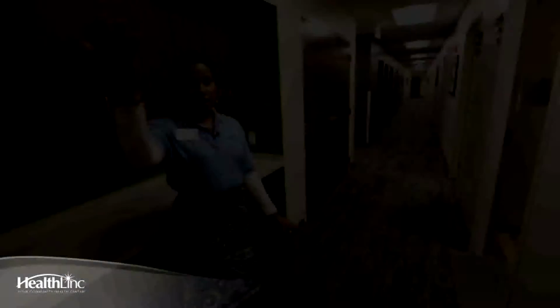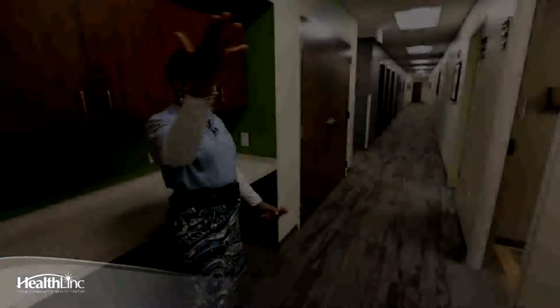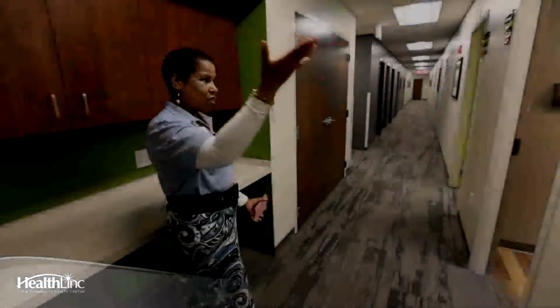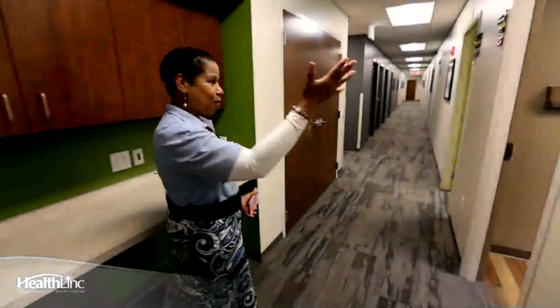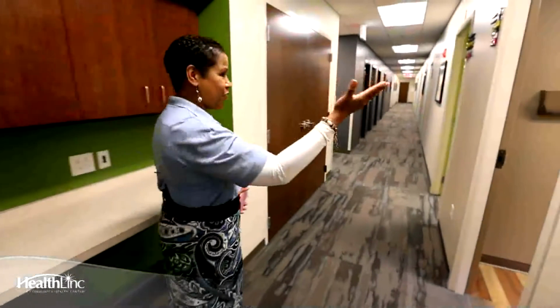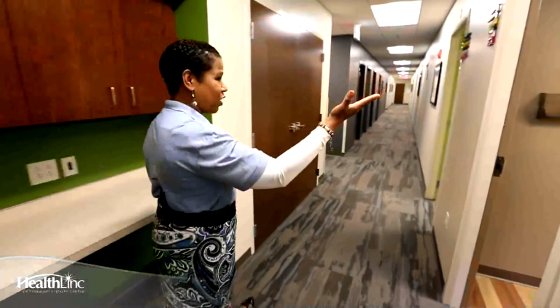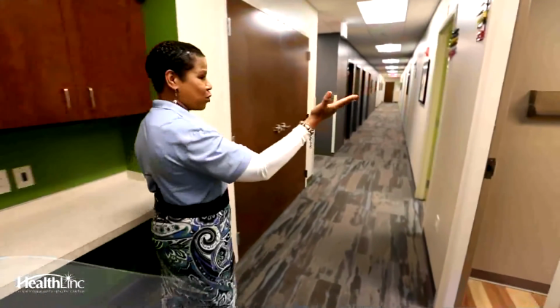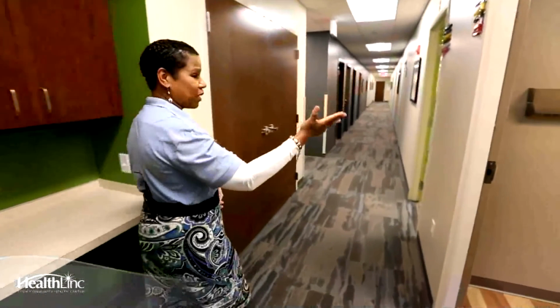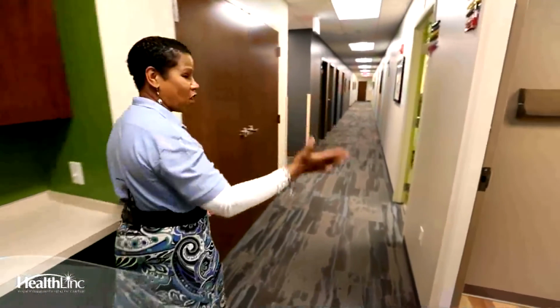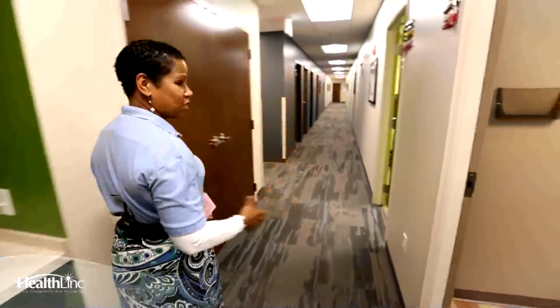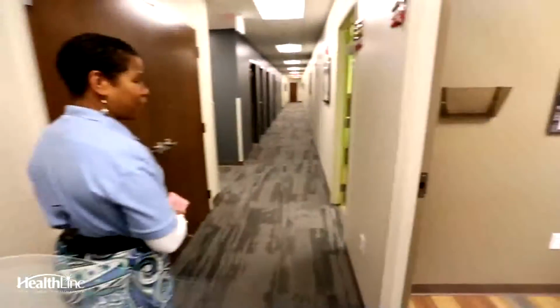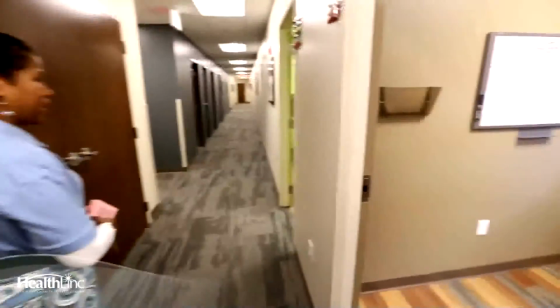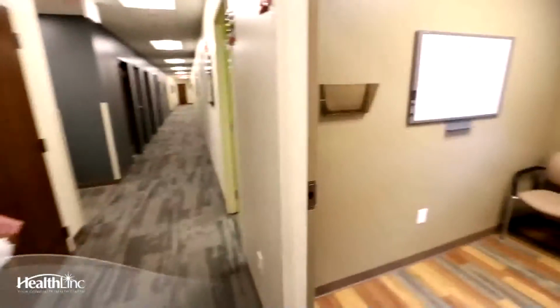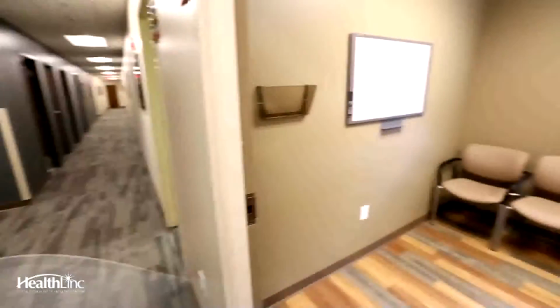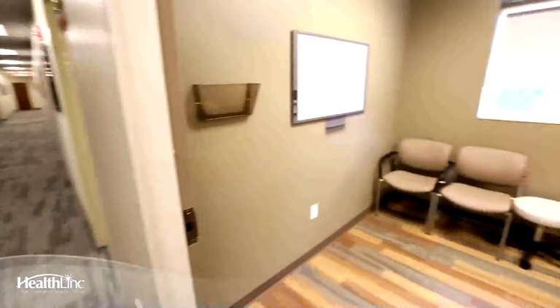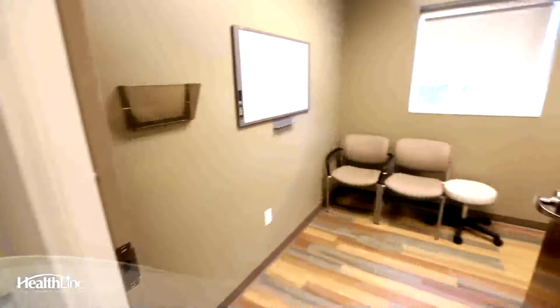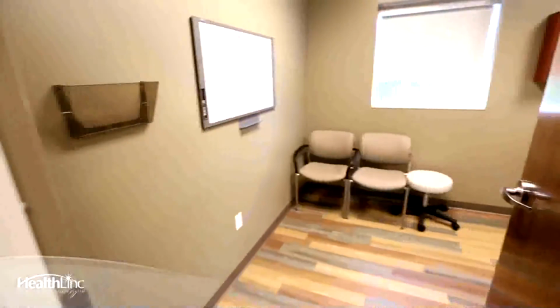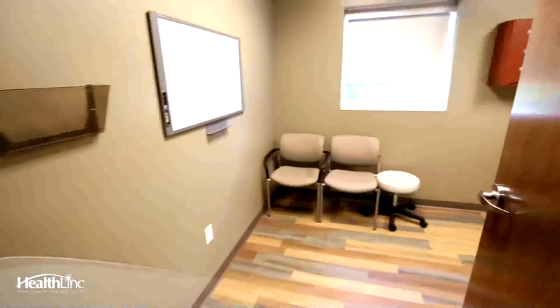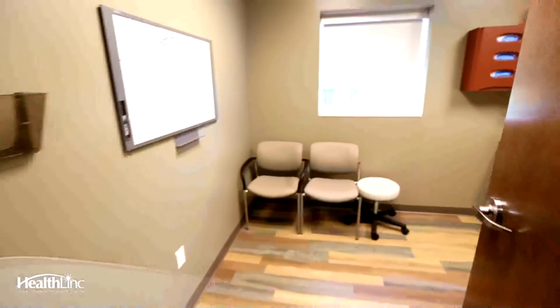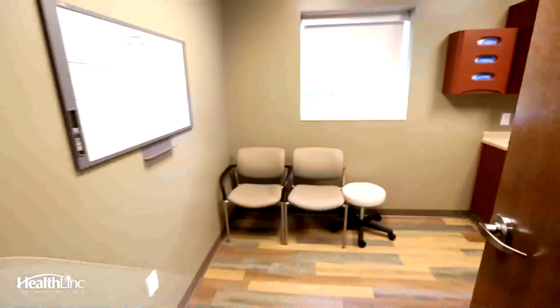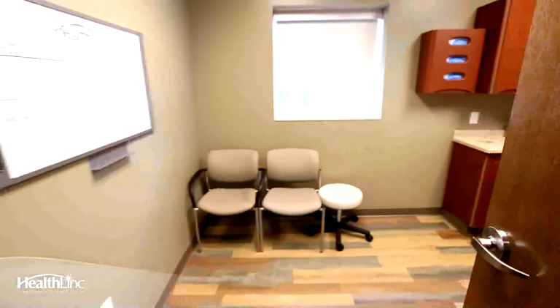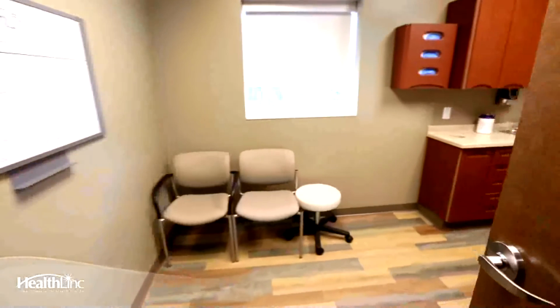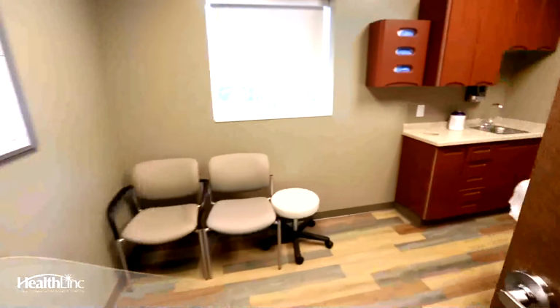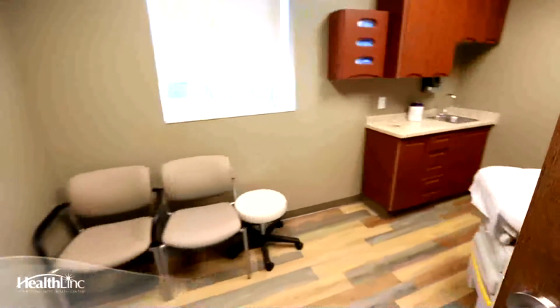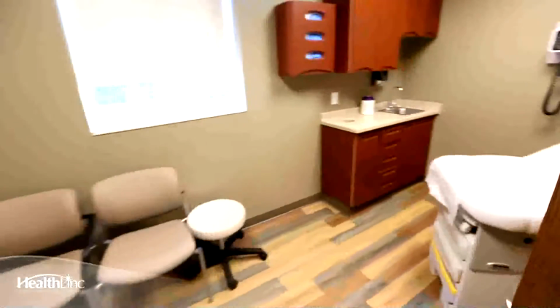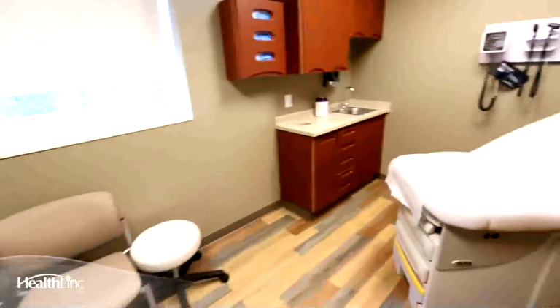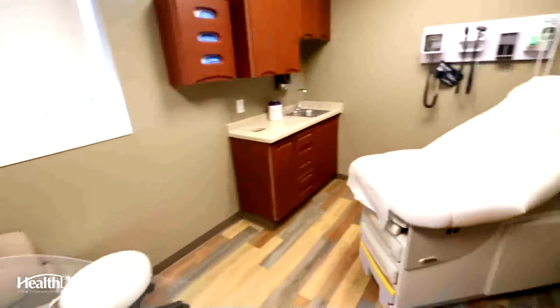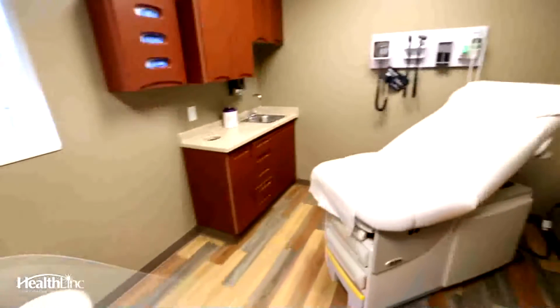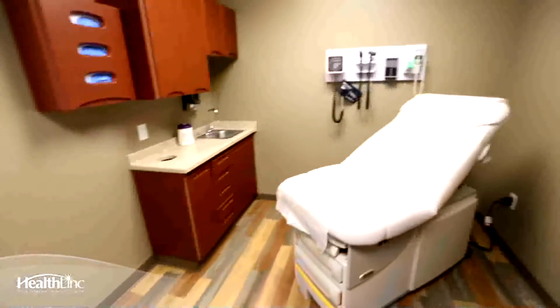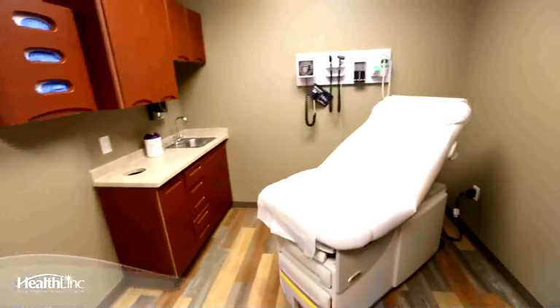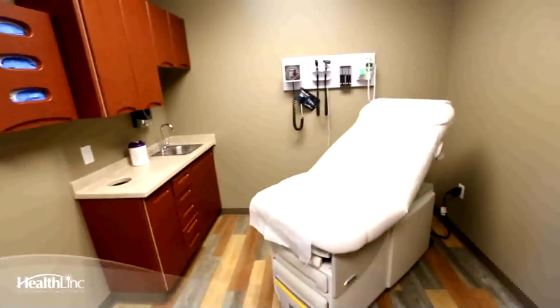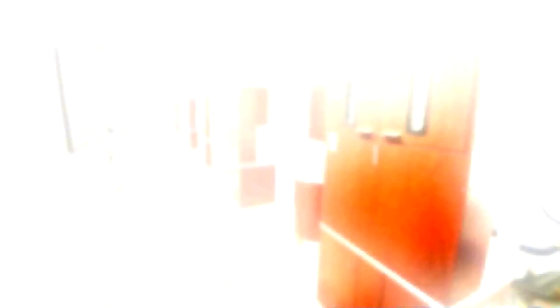This is considered our behavioral health rooms, but they're also set up for medical as well. Here's one of the things we're well known for: integrated behavioral health care.